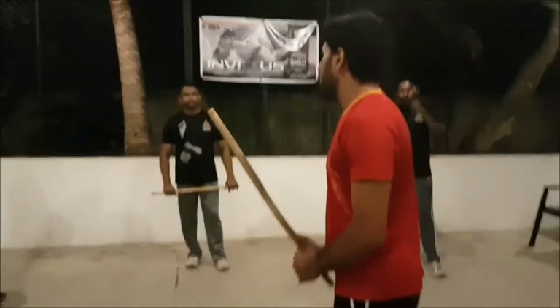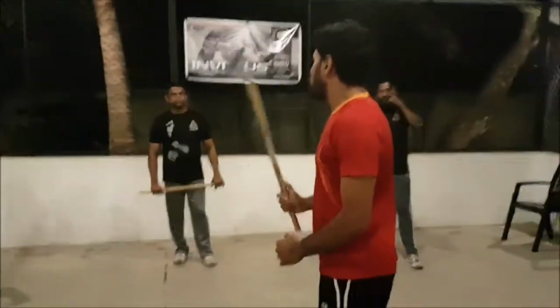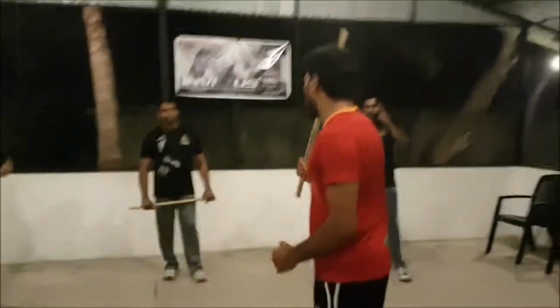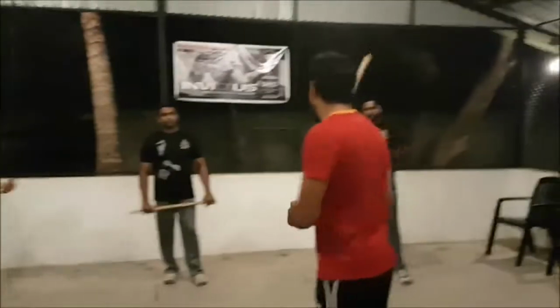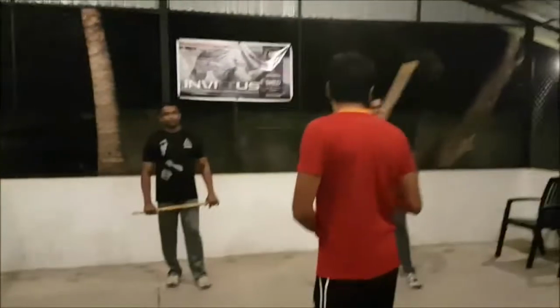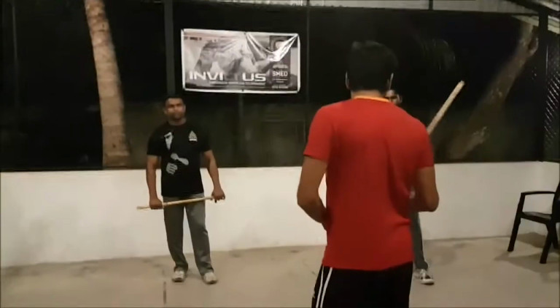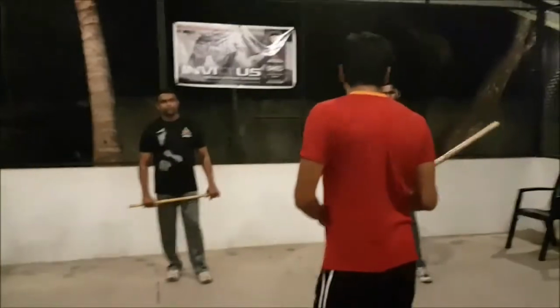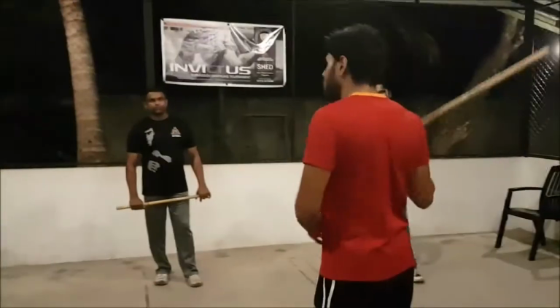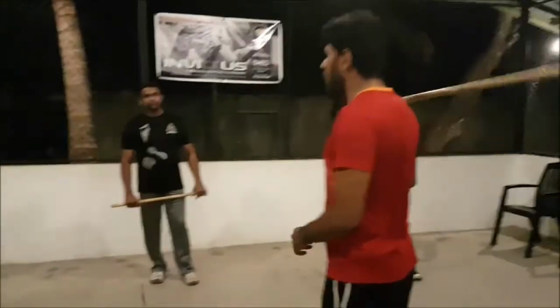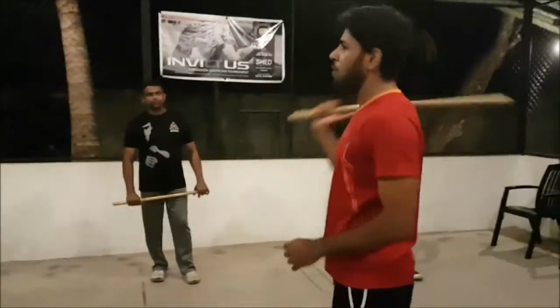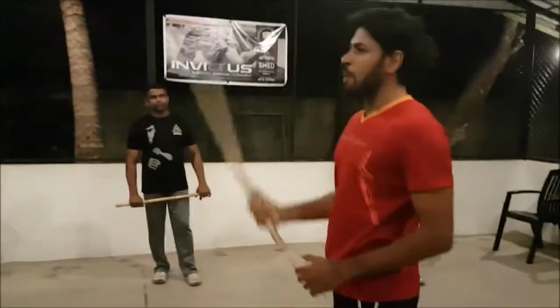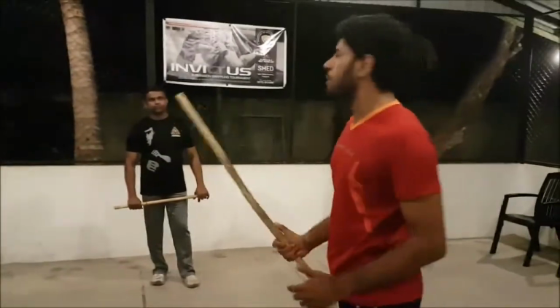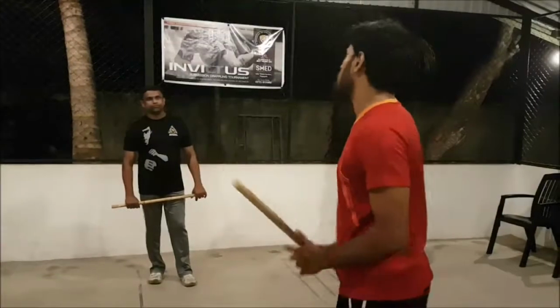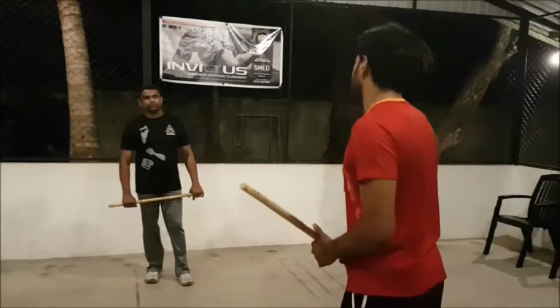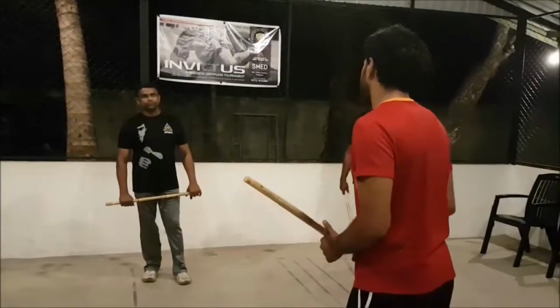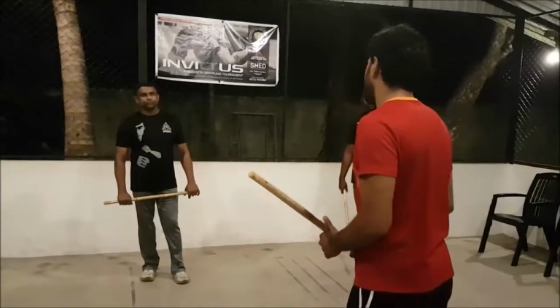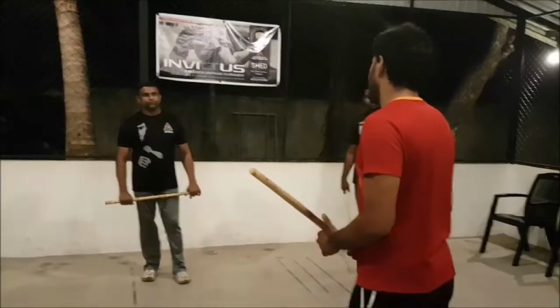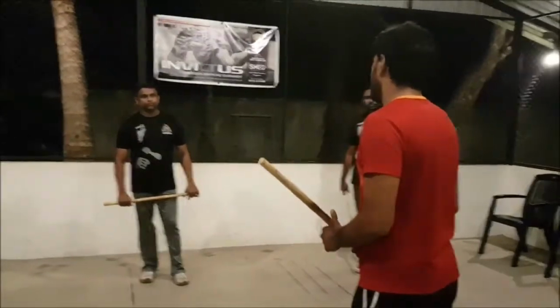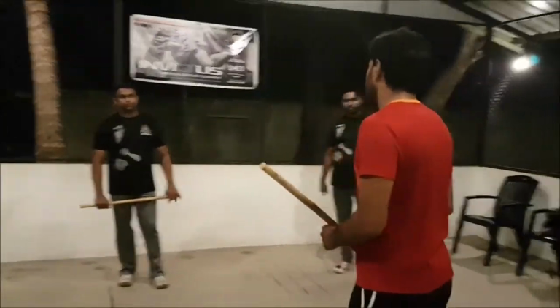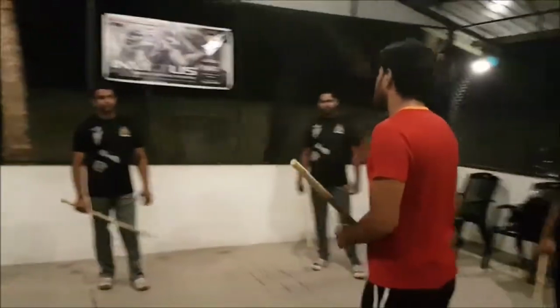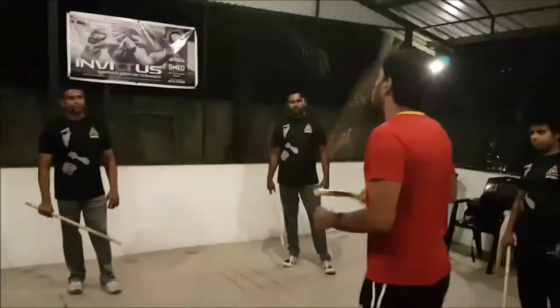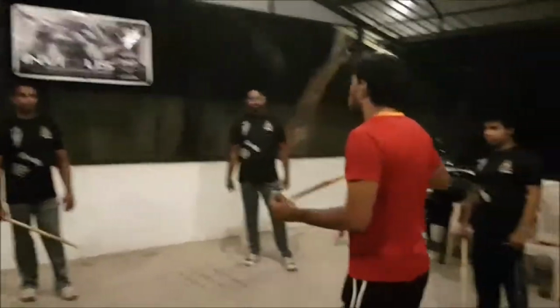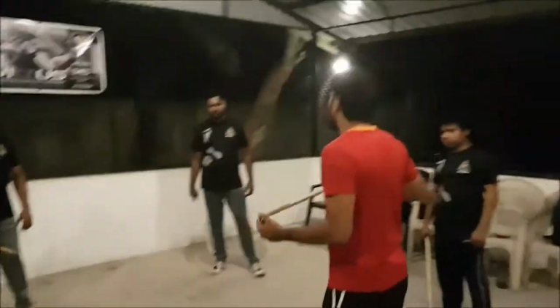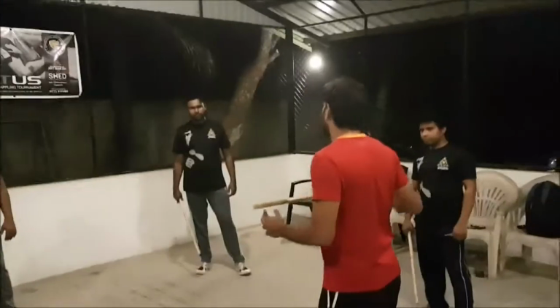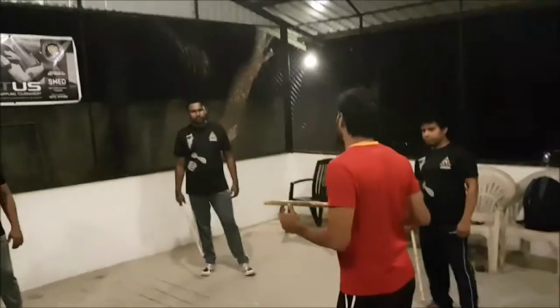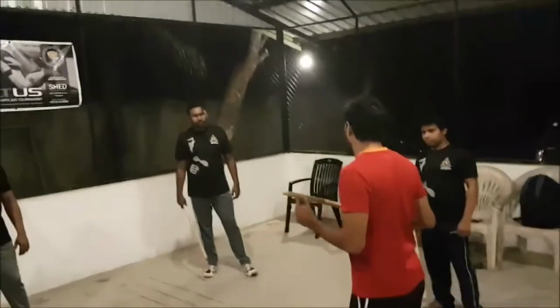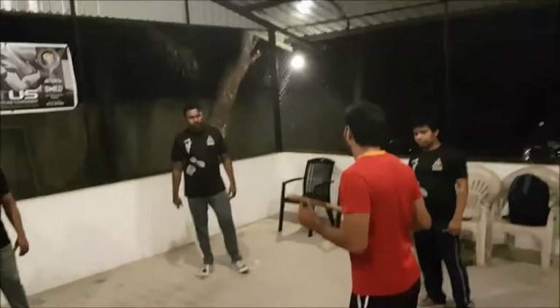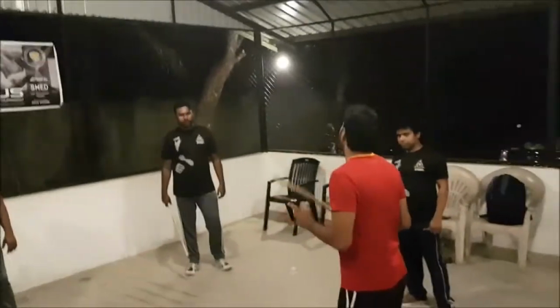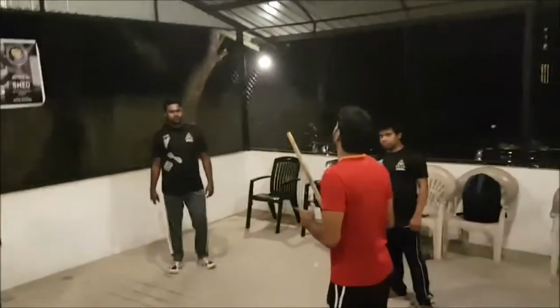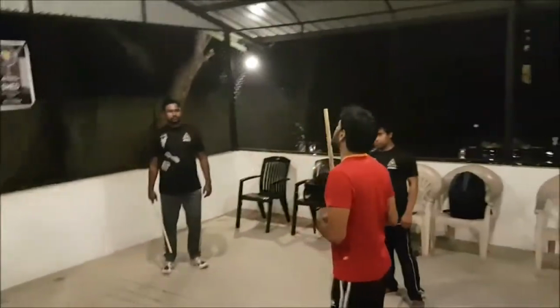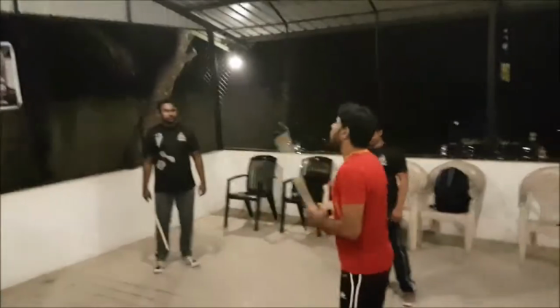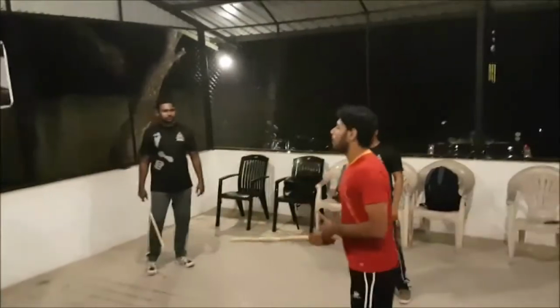If you can play with the stick, that means you can always play with the sword. All the techniques are the same, except the power.